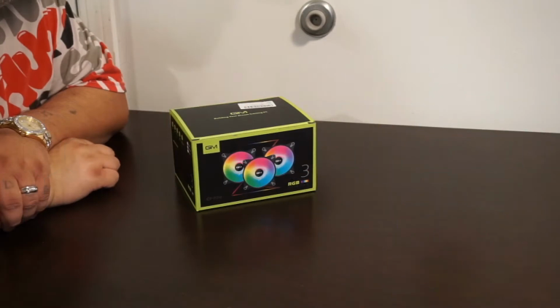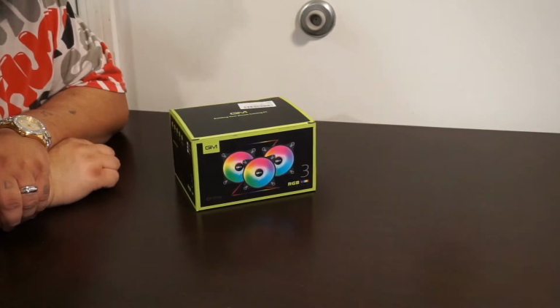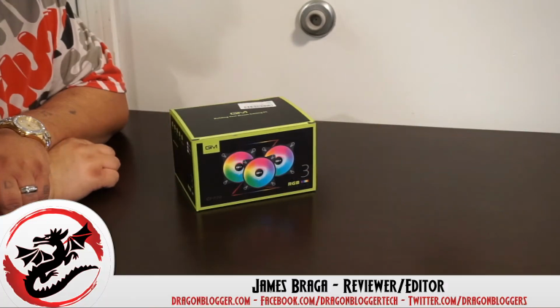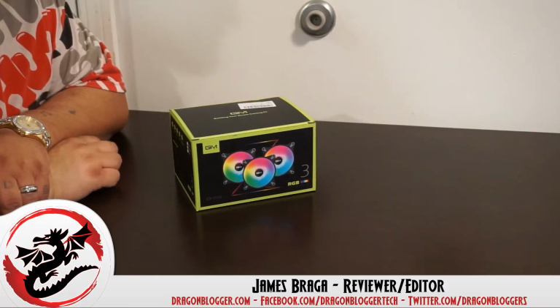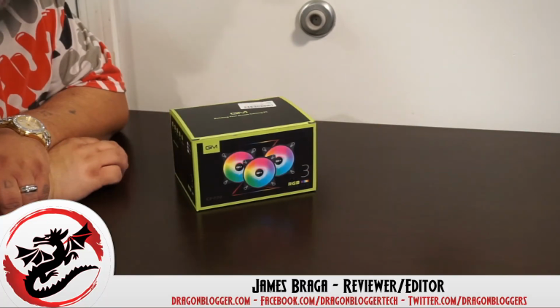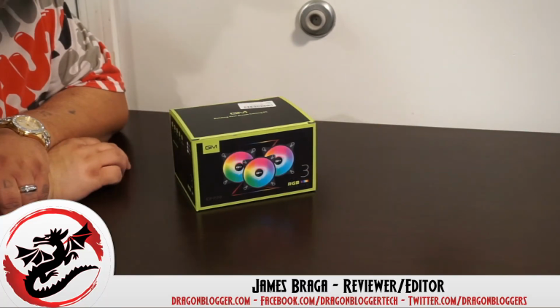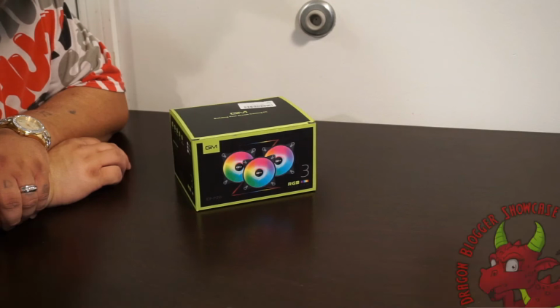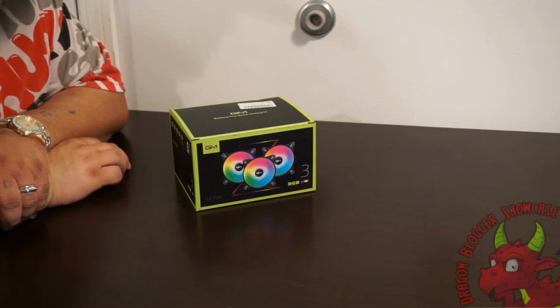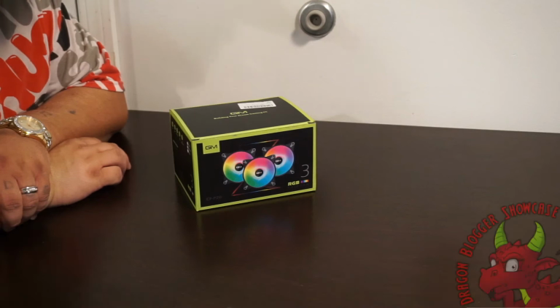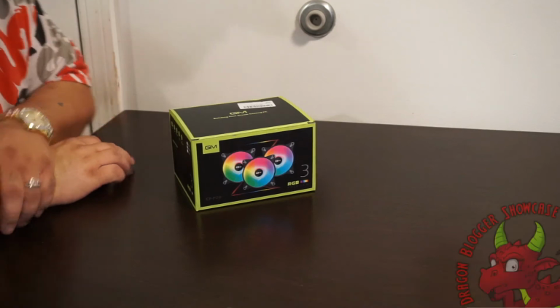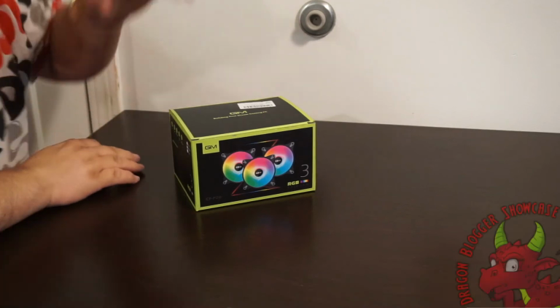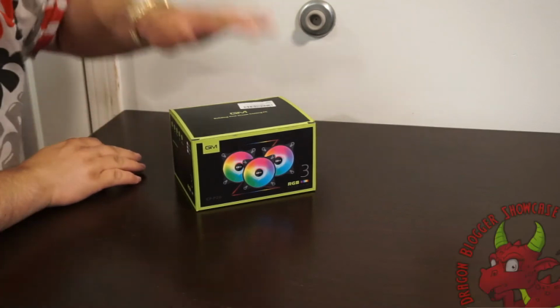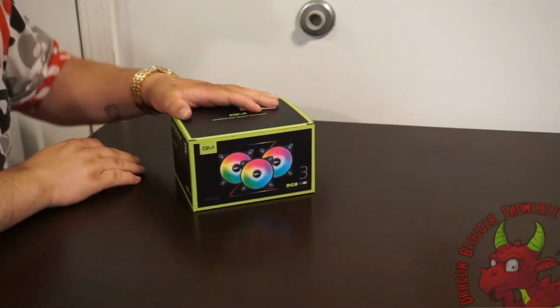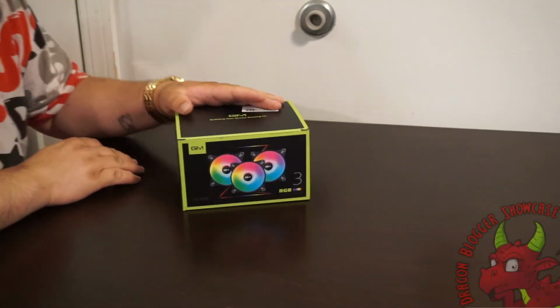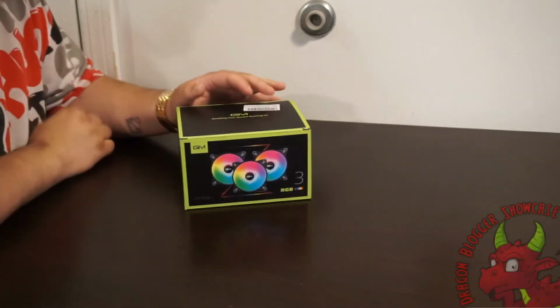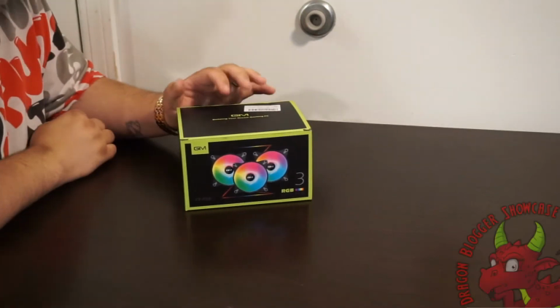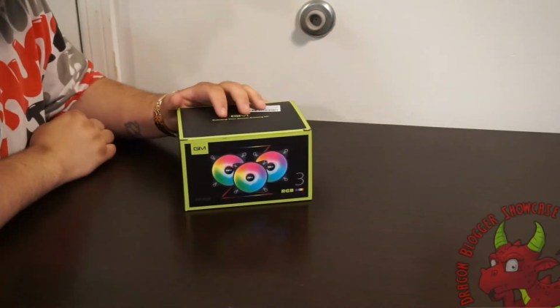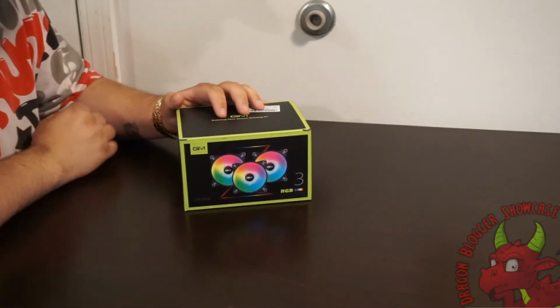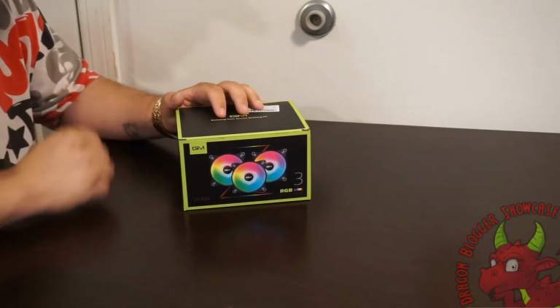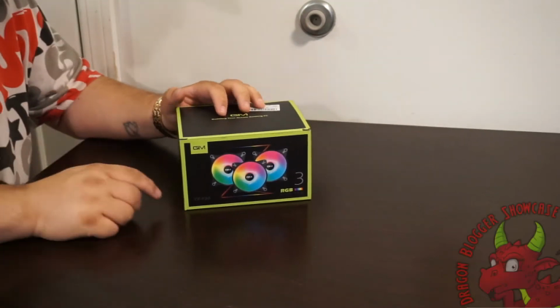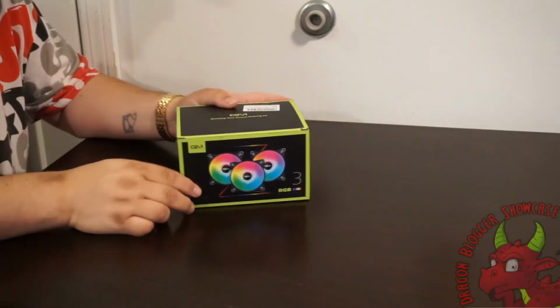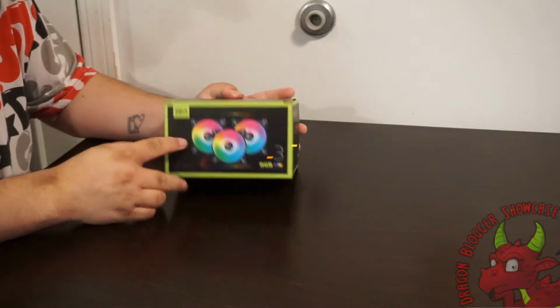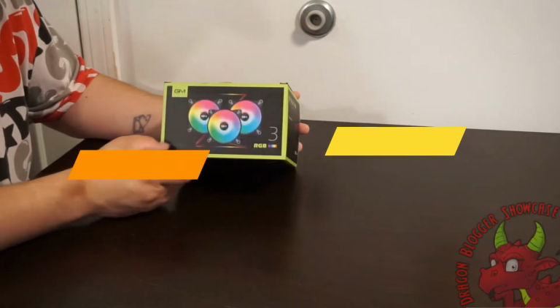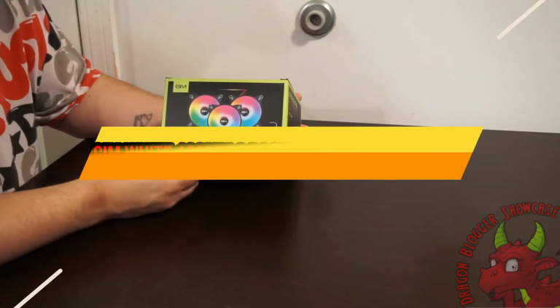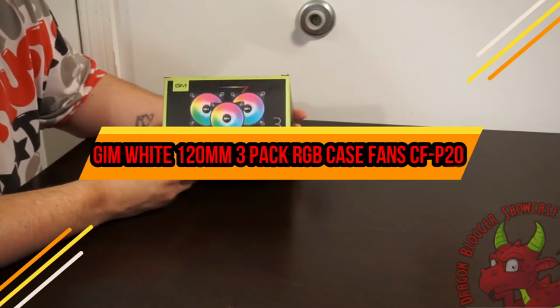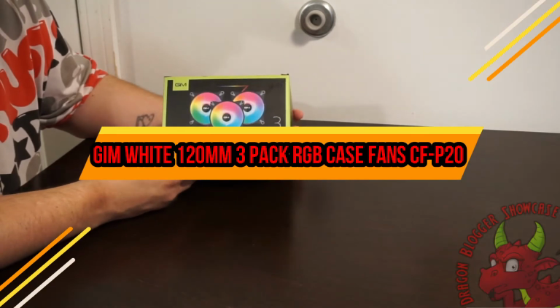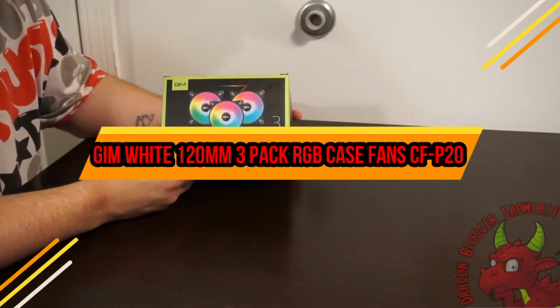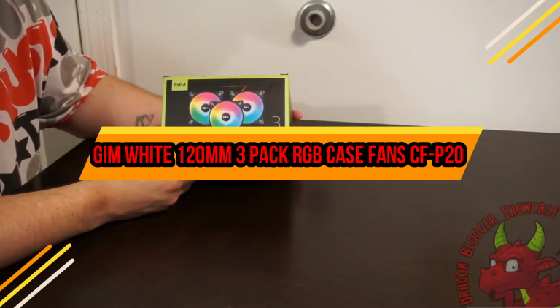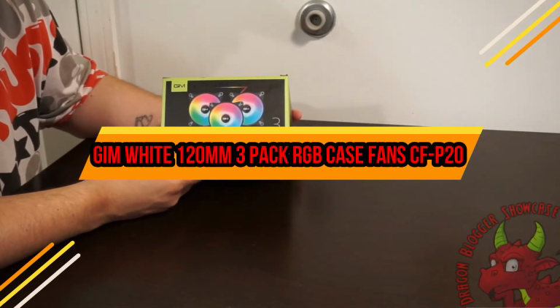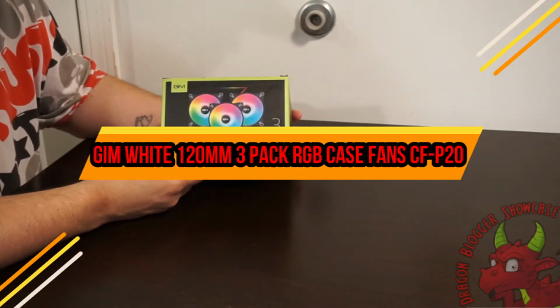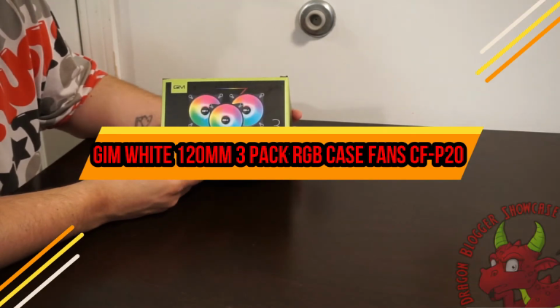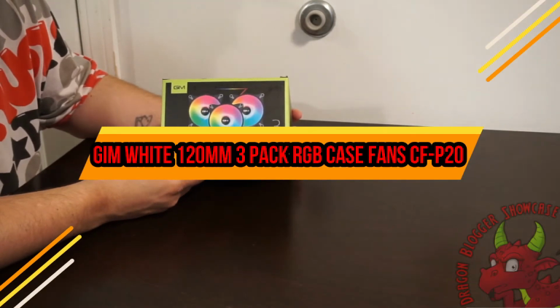James here from Dragonblogger. Today with a little unboxing of a new product from GIMM. This is their new fan pack, the CFP20s.